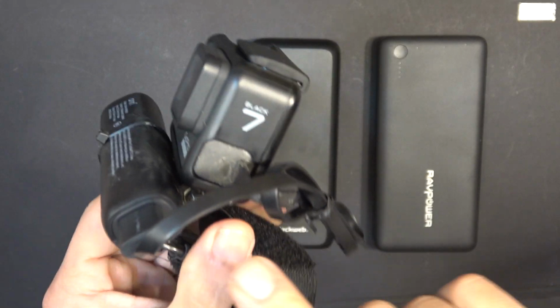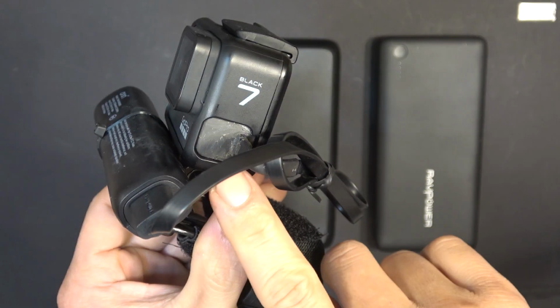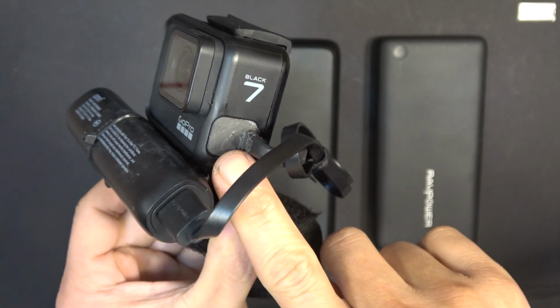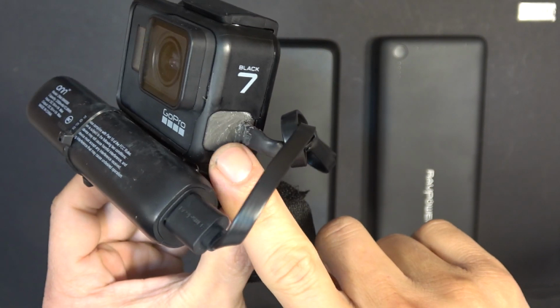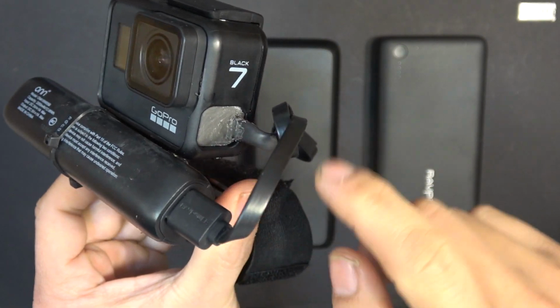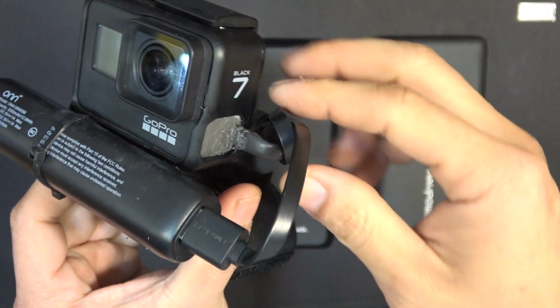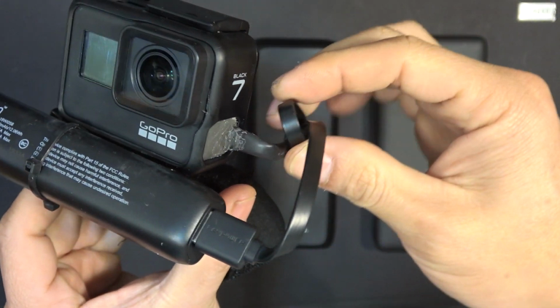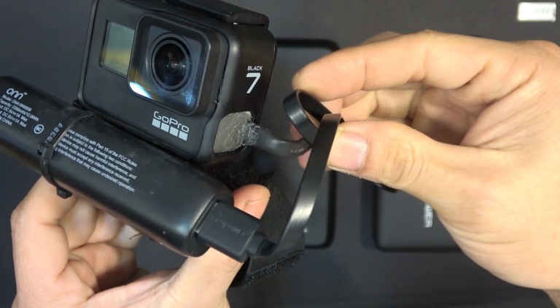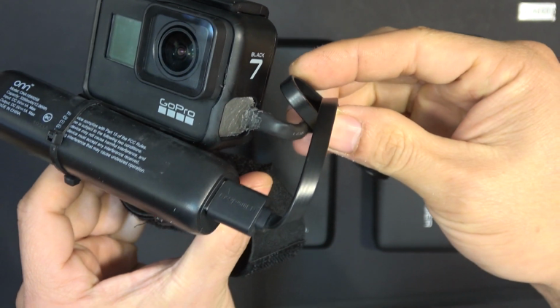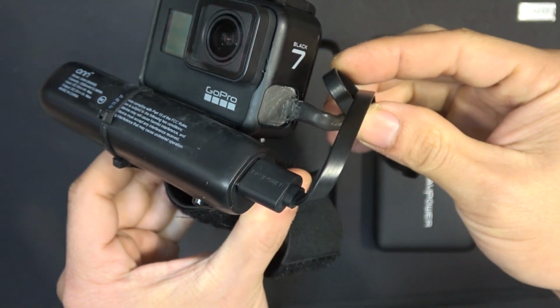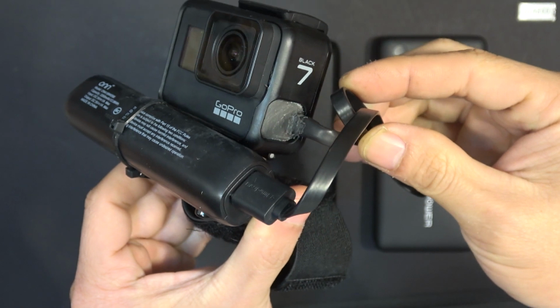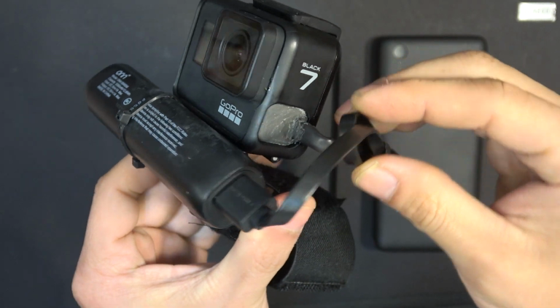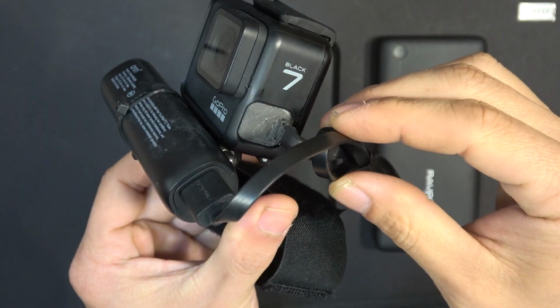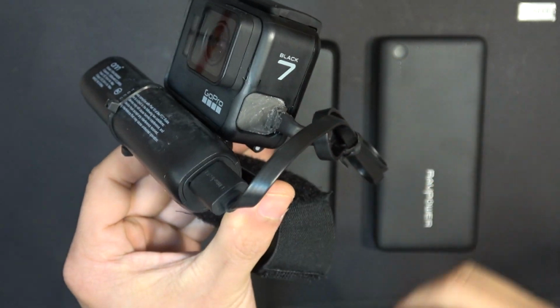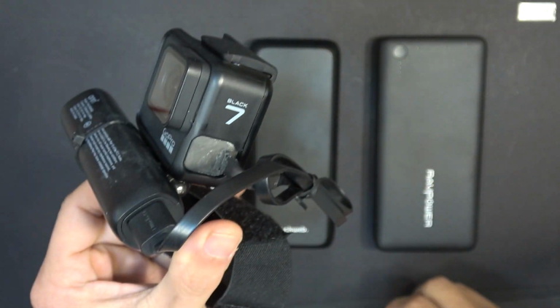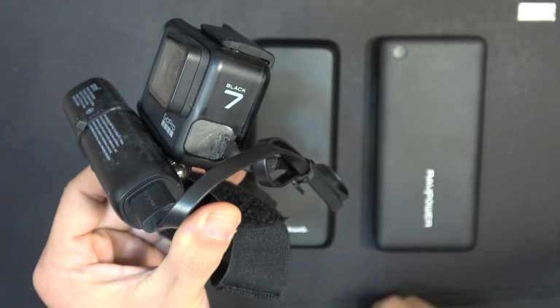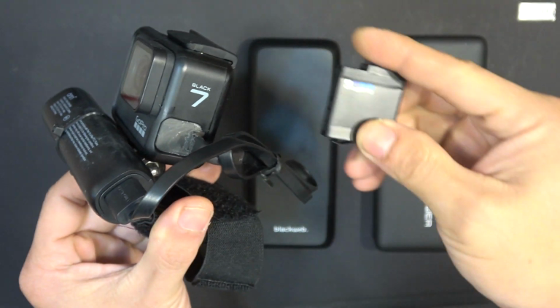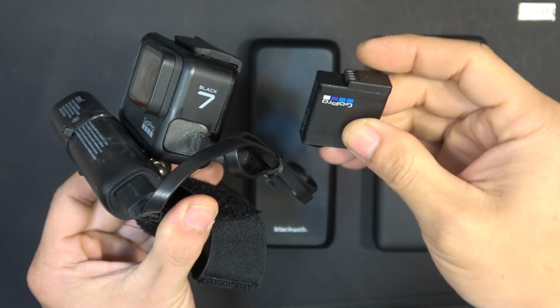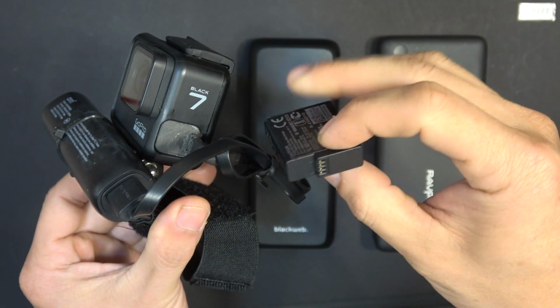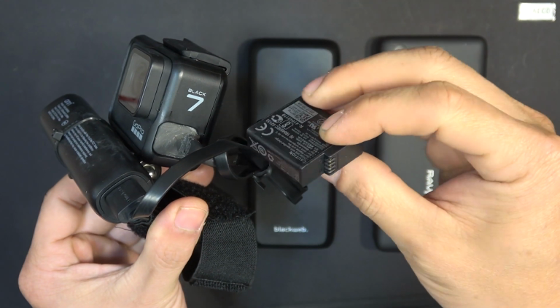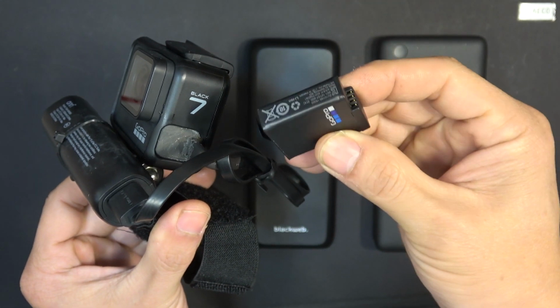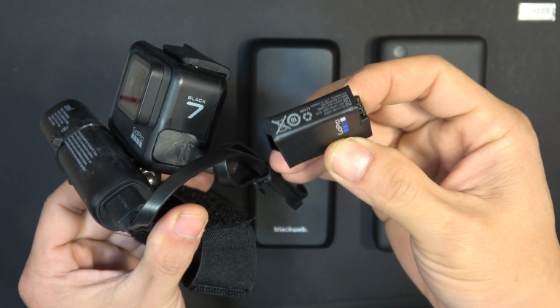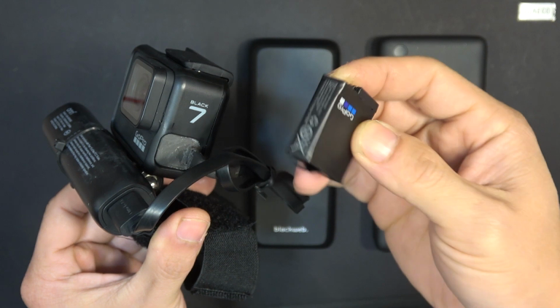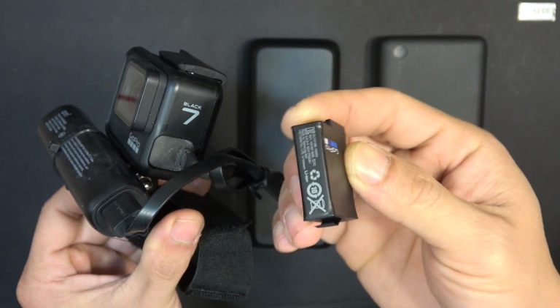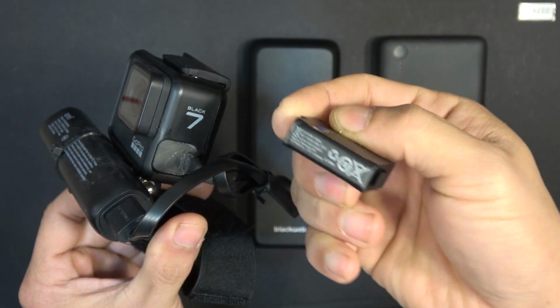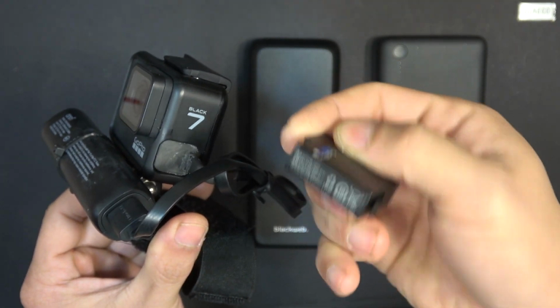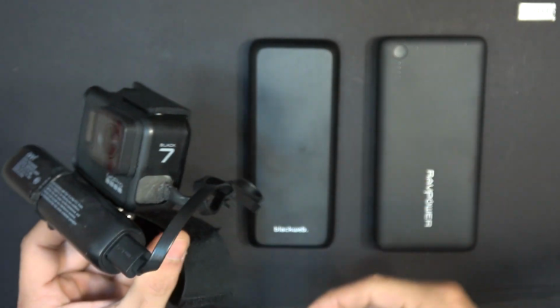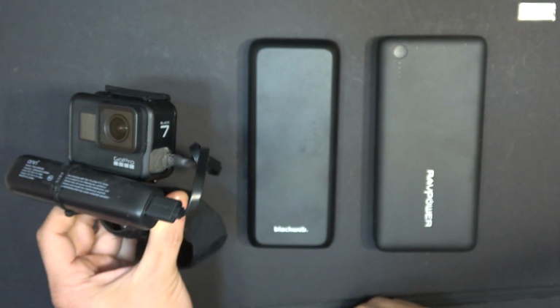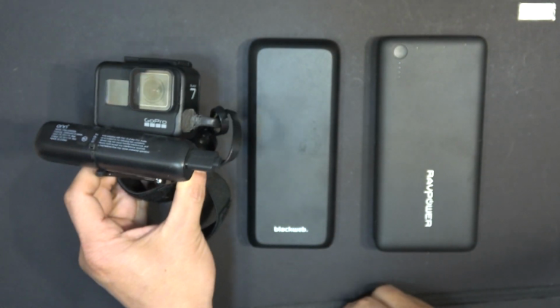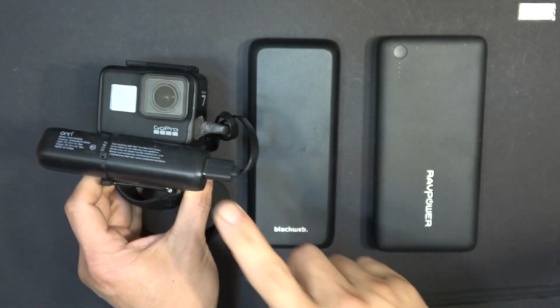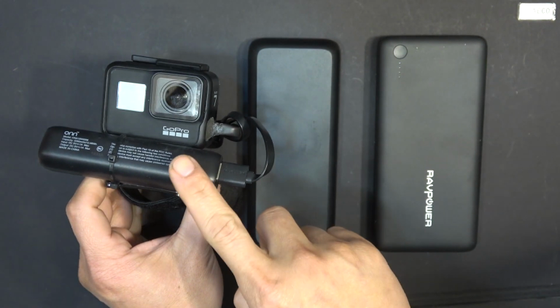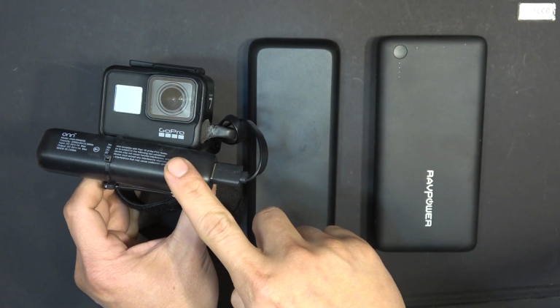Previously I made a waterproof USB cable connector for my GoPro 7 camera. The internal battery for this camera is really short — I can barely get 20 minutes of recording out of it. So I decided to use an external battery instead.